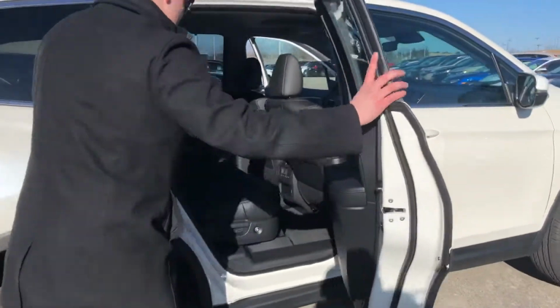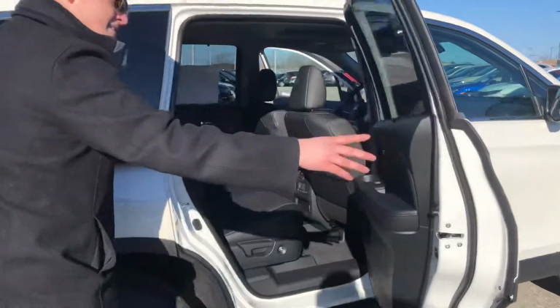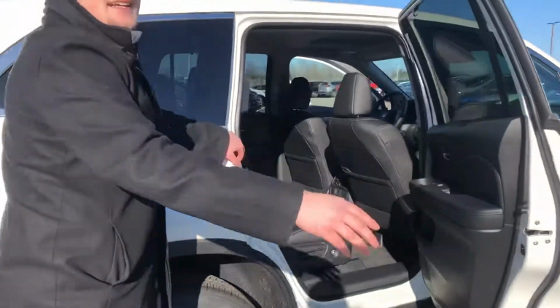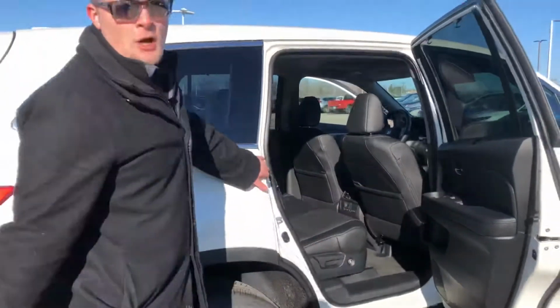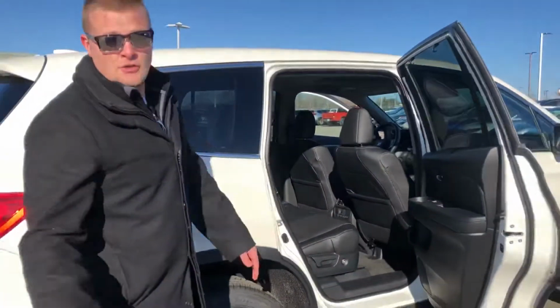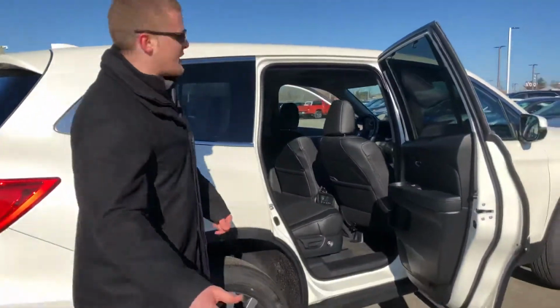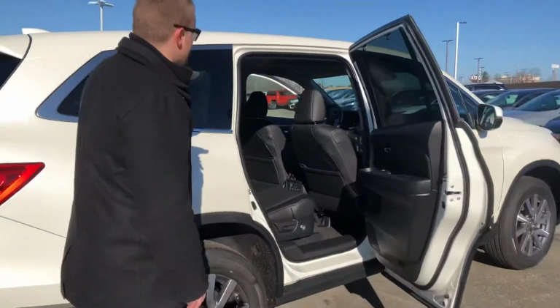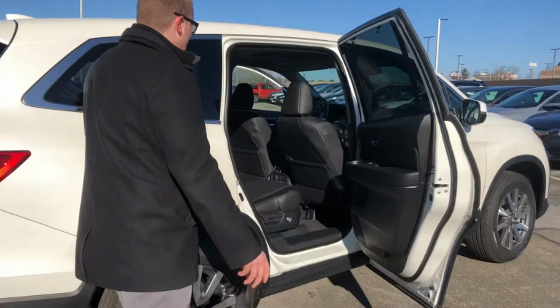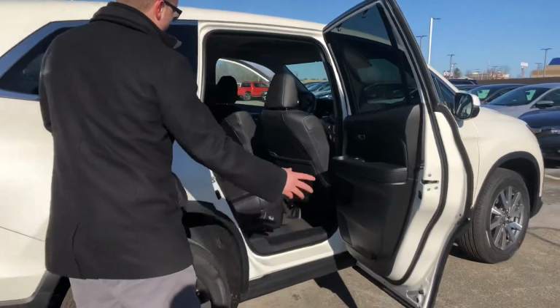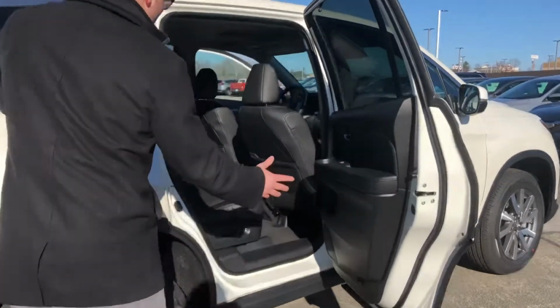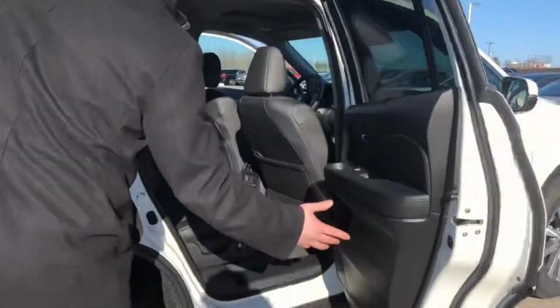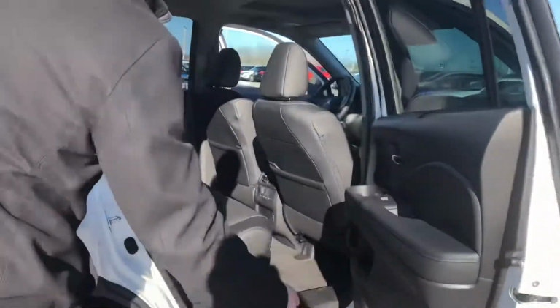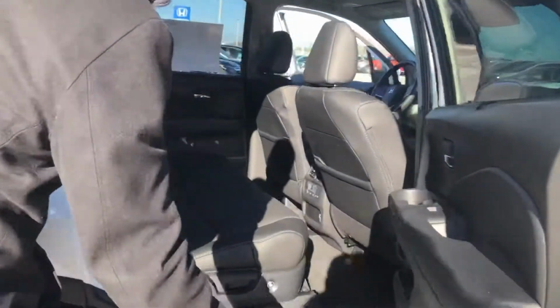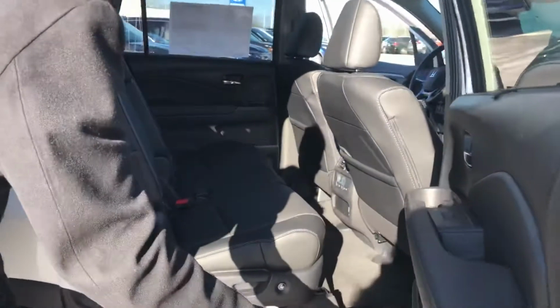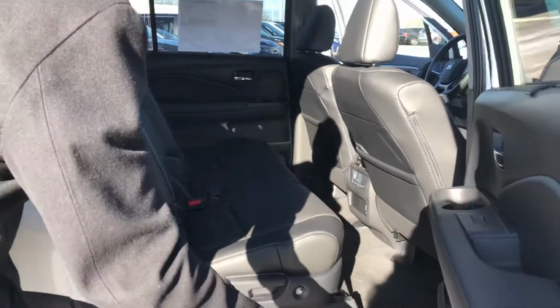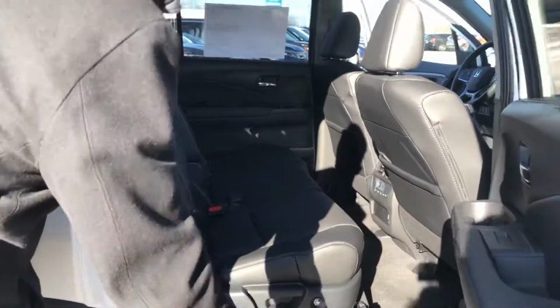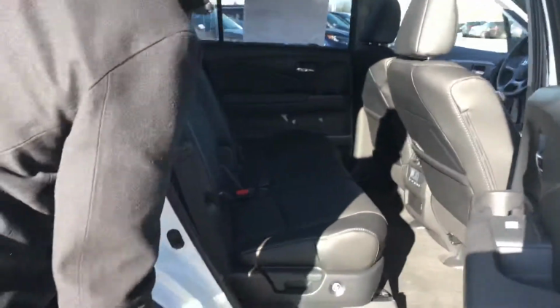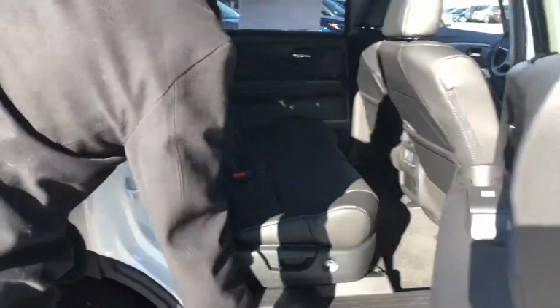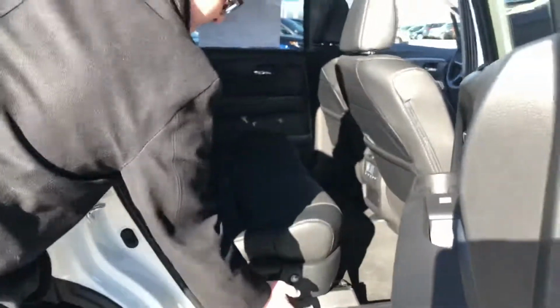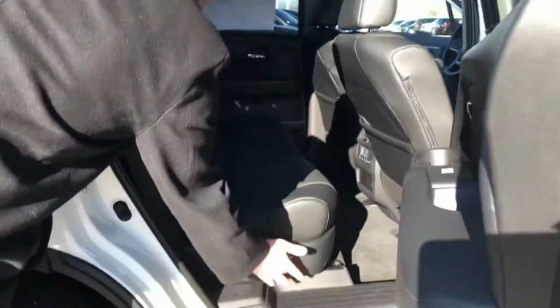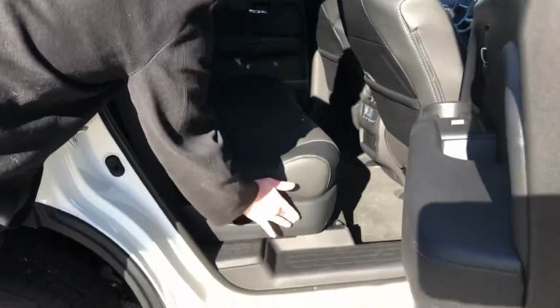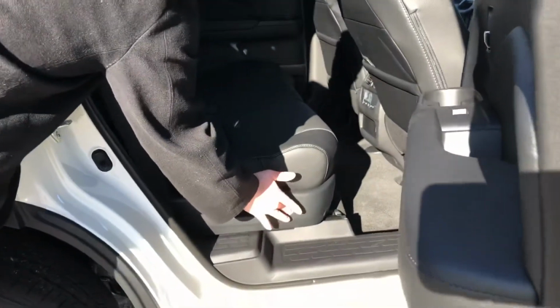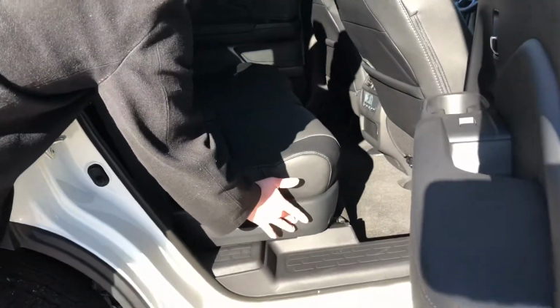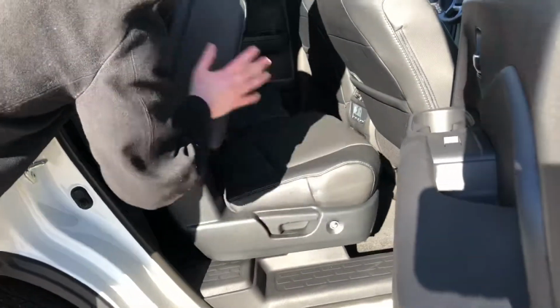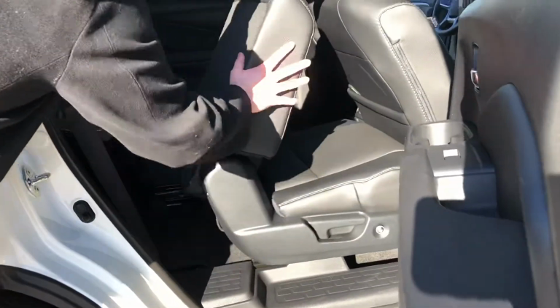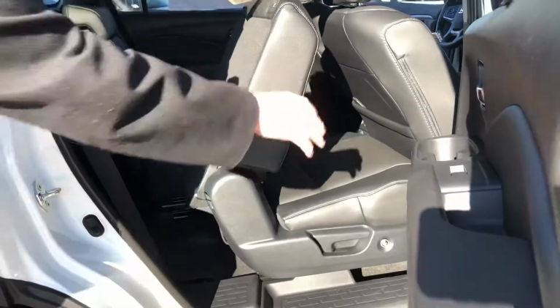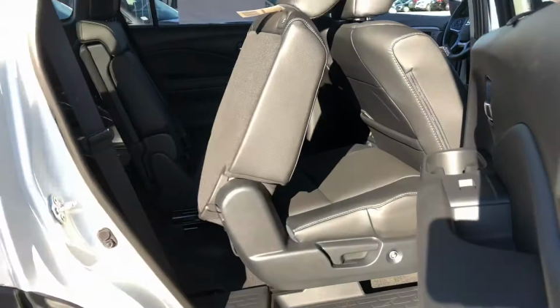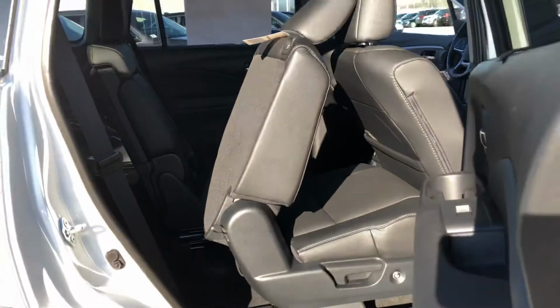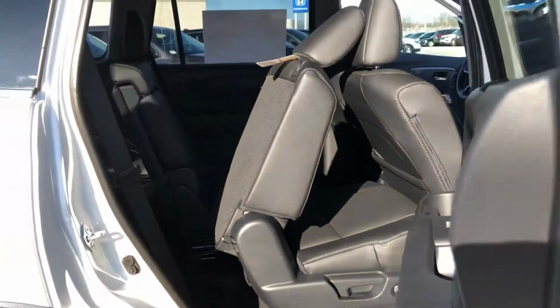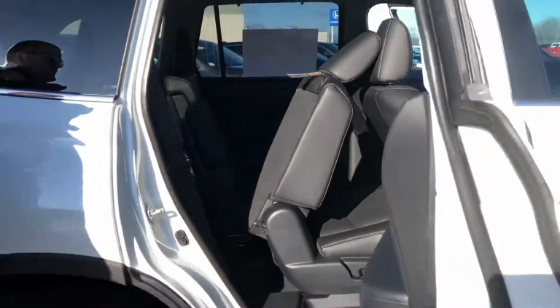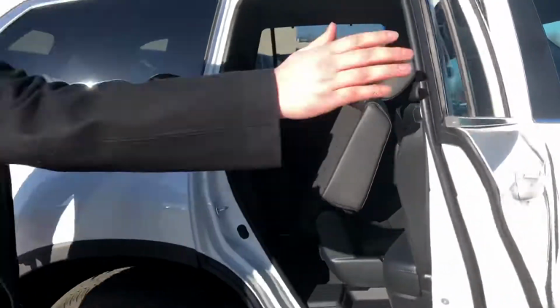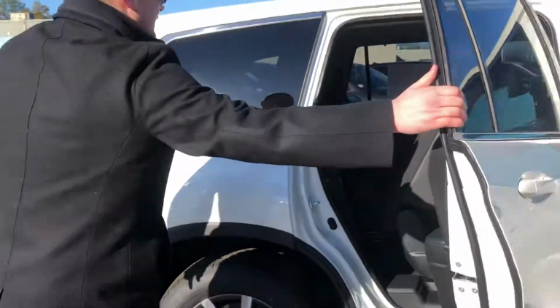This is the EXL model, so full leather interior. Getting to the third row is really, really easy. Honda made it real easy in the EXL model — you just push this button here and the seat folds forward super easily.